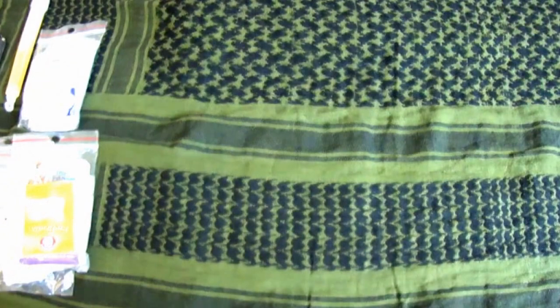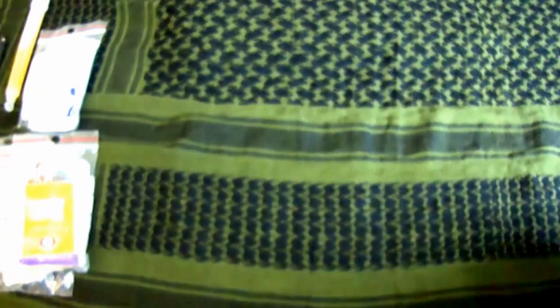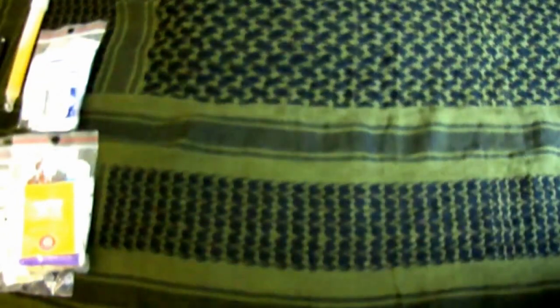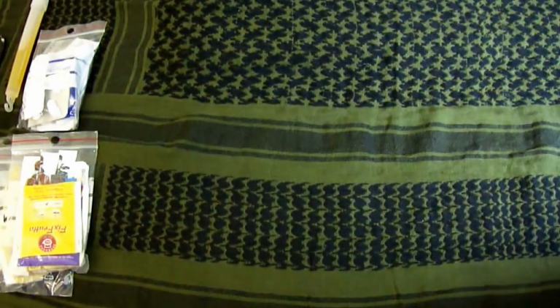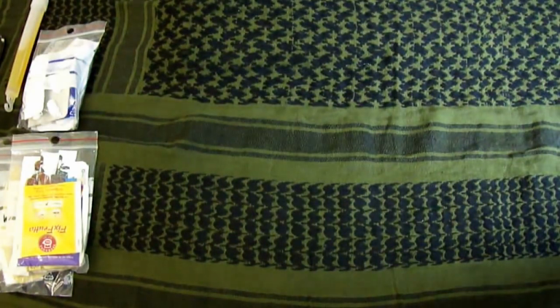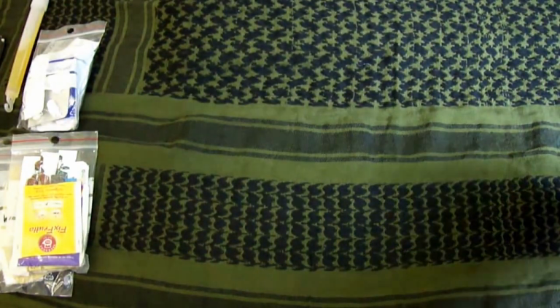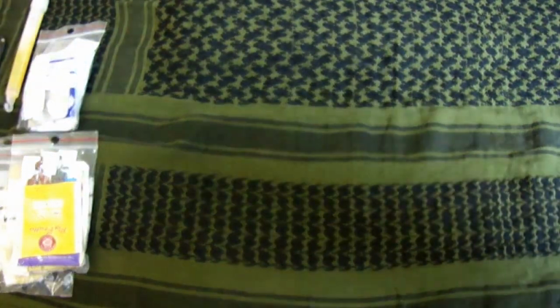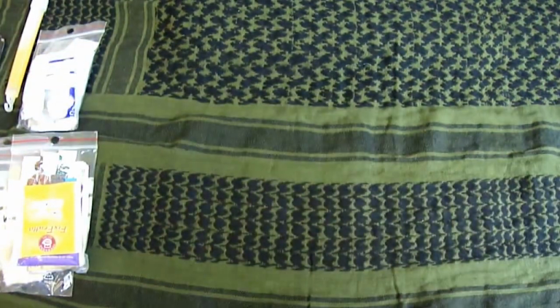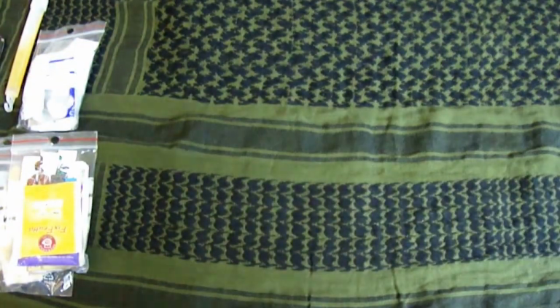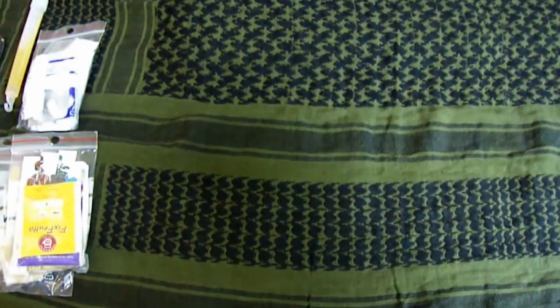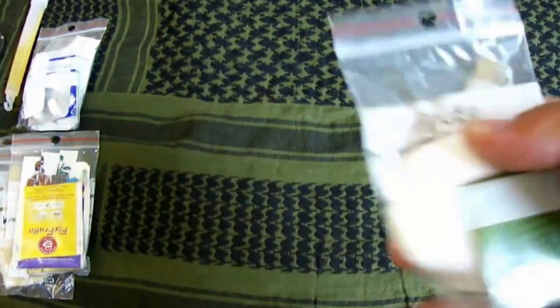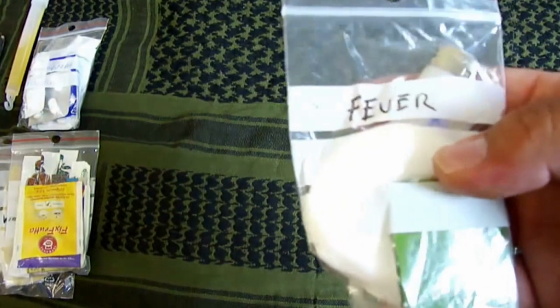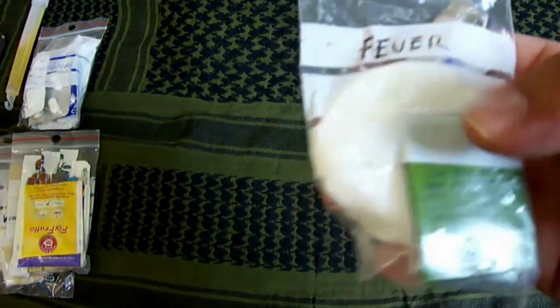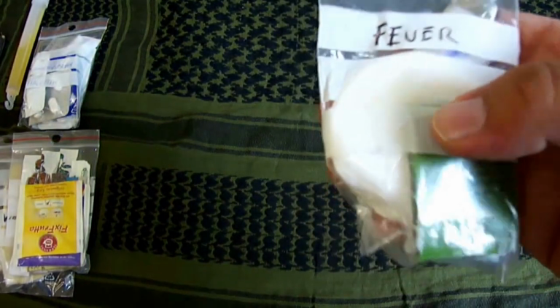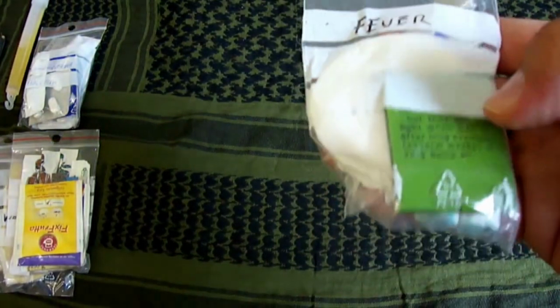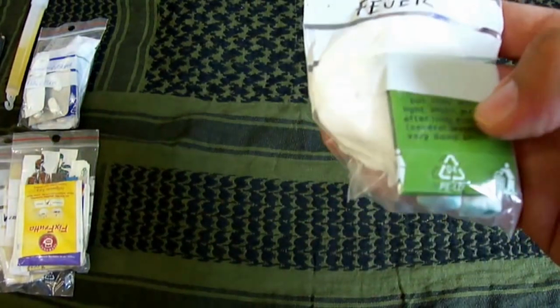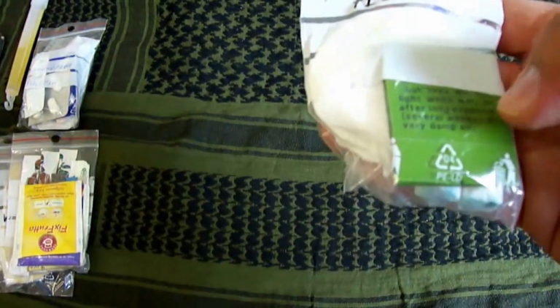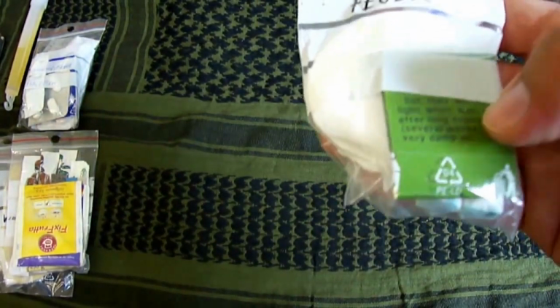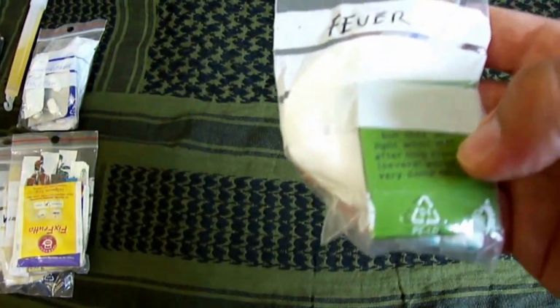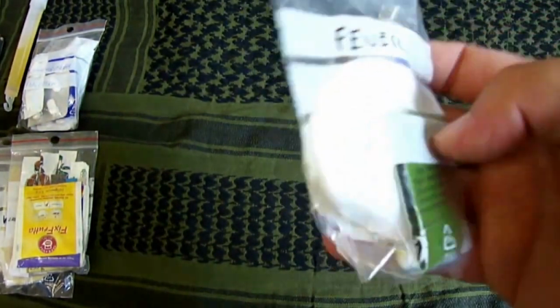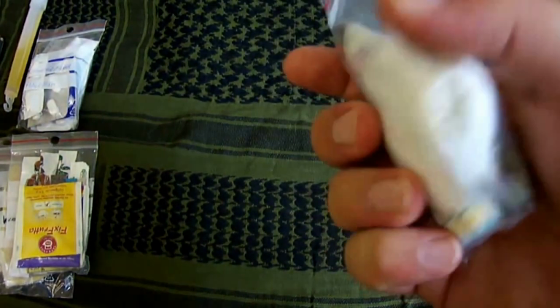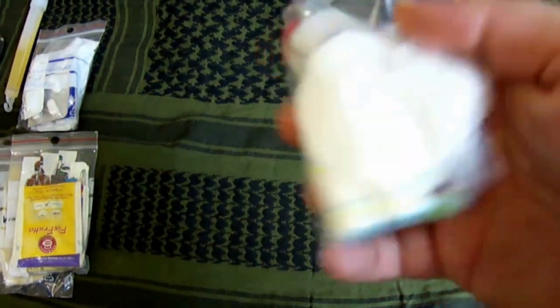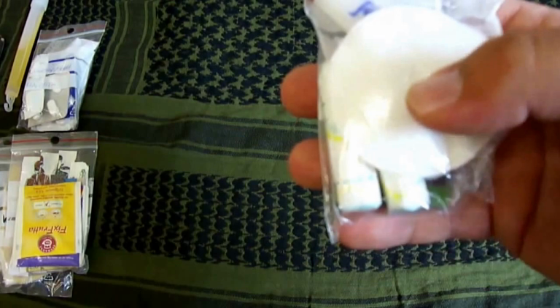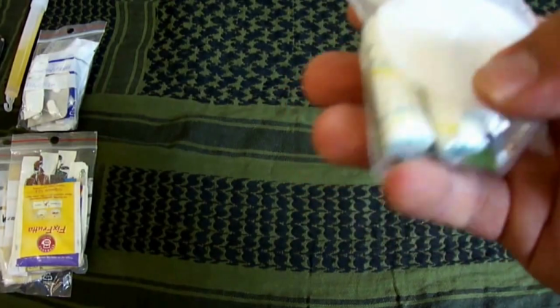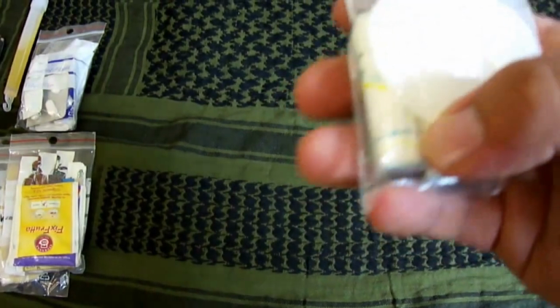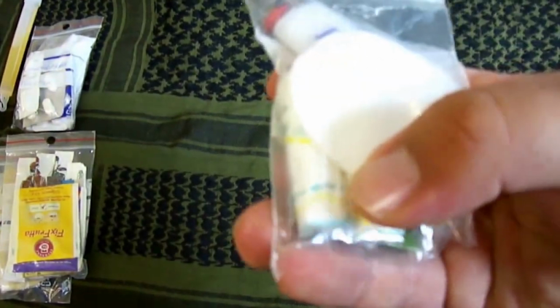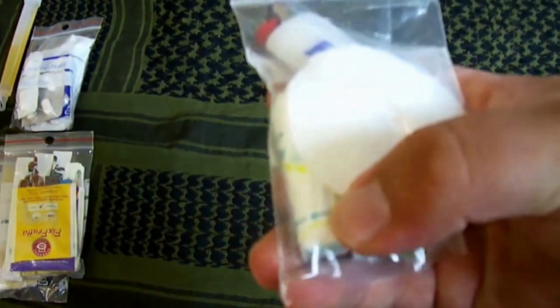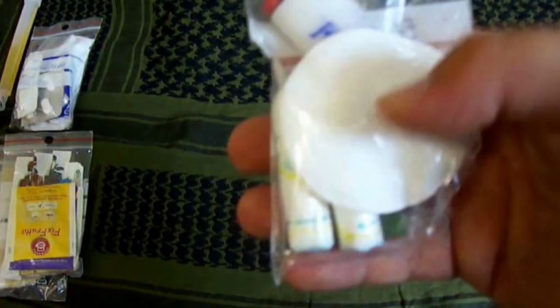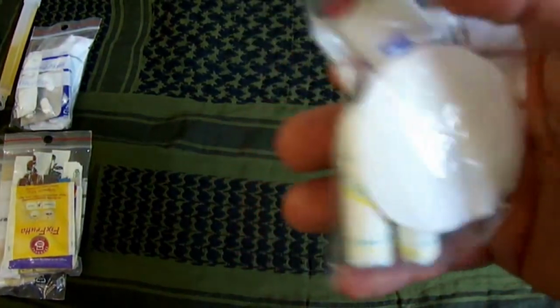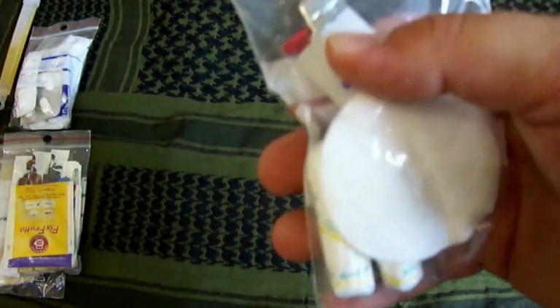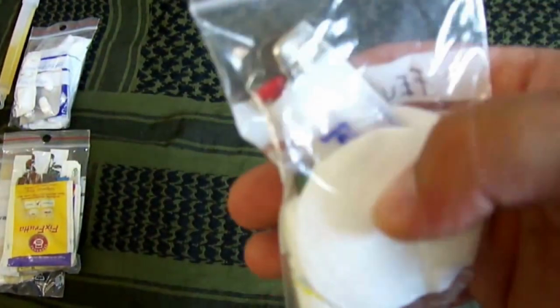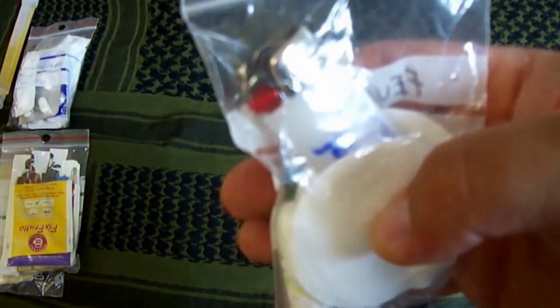Dann habe ich noch einen Beutel mit Streichhölzern. Dann einen Feuerstahl für das Feuer machen. Ein normales Feuerzeug.